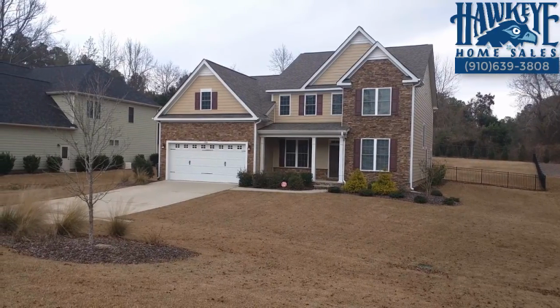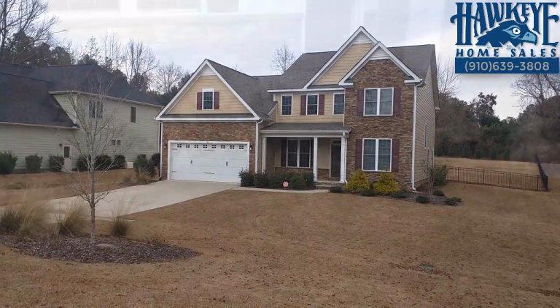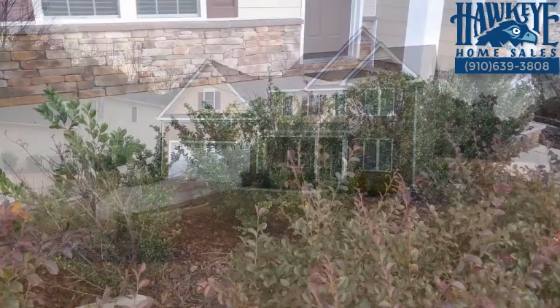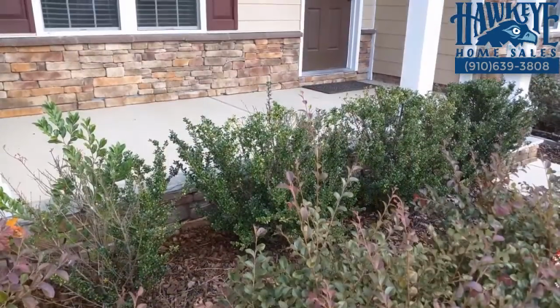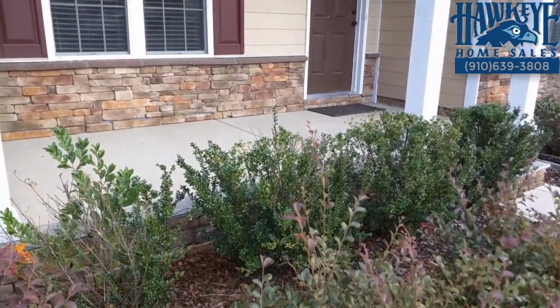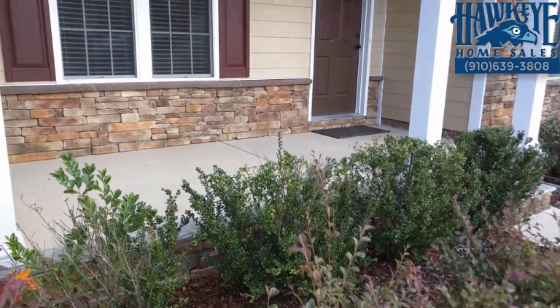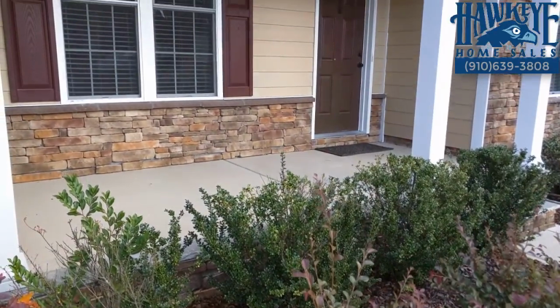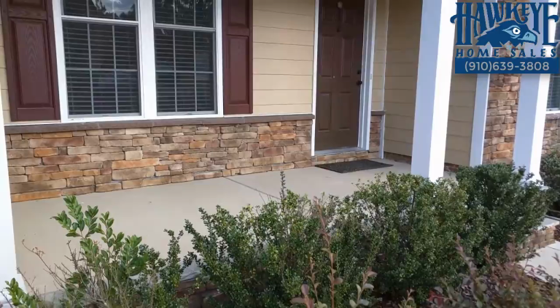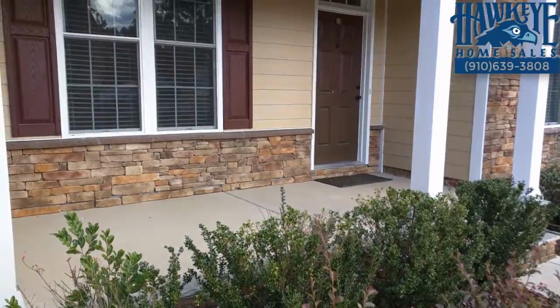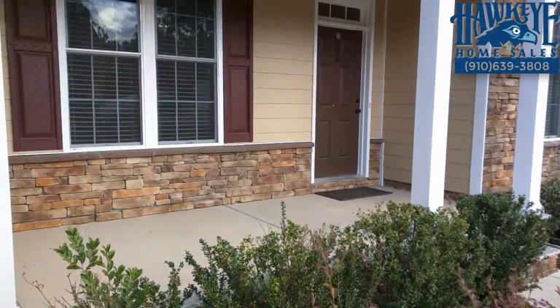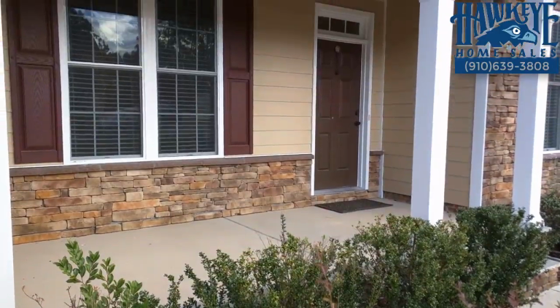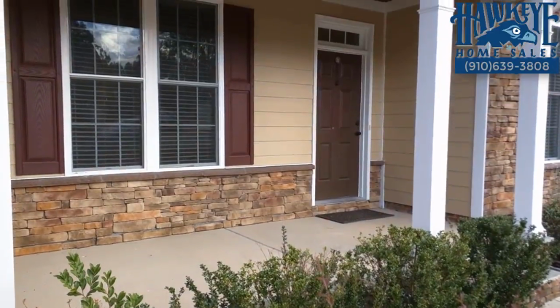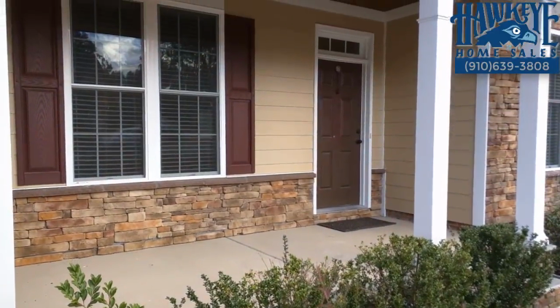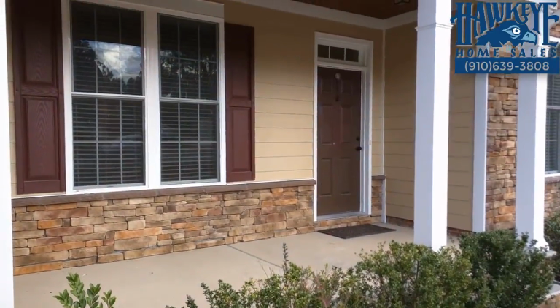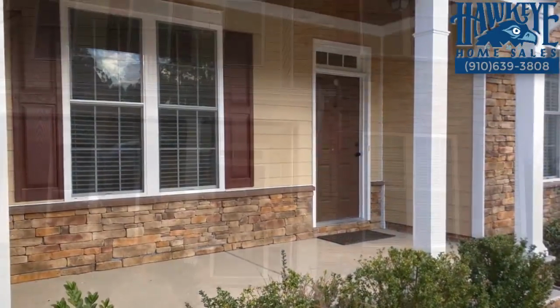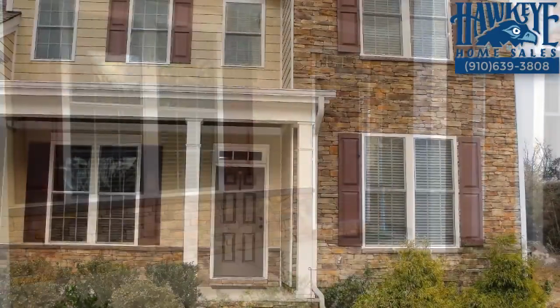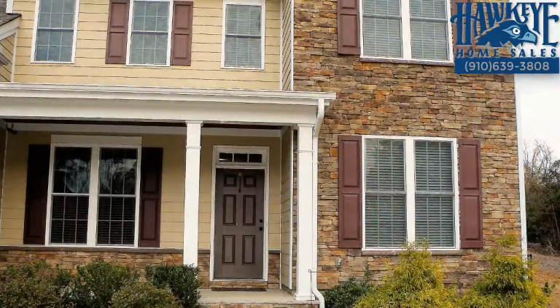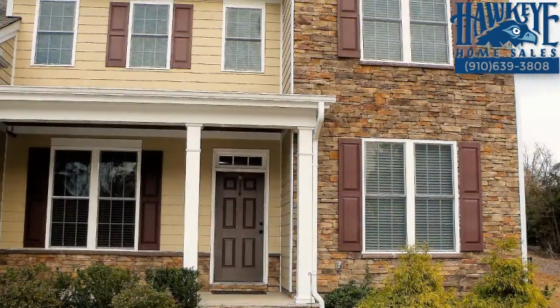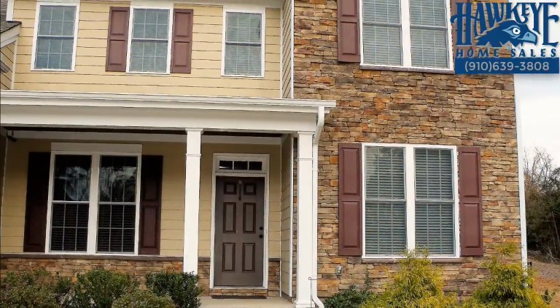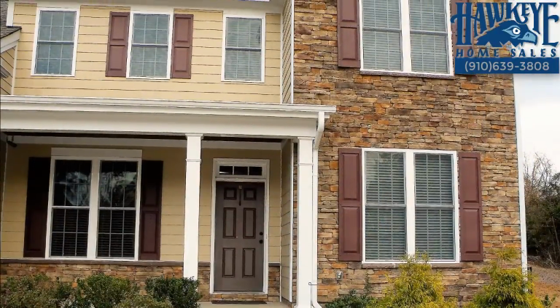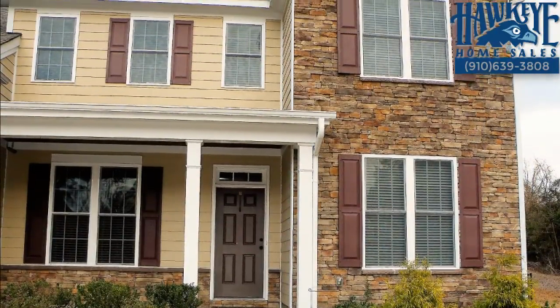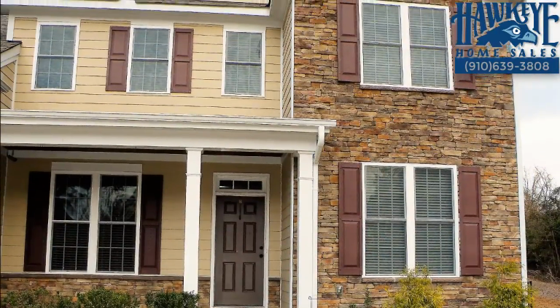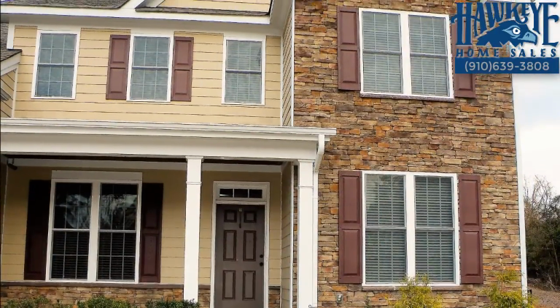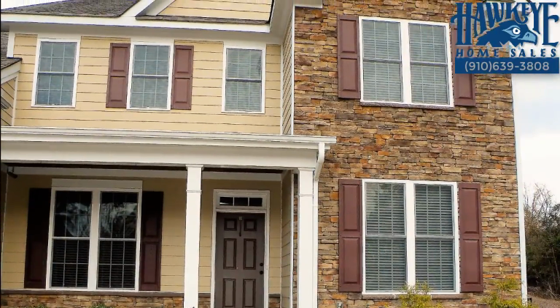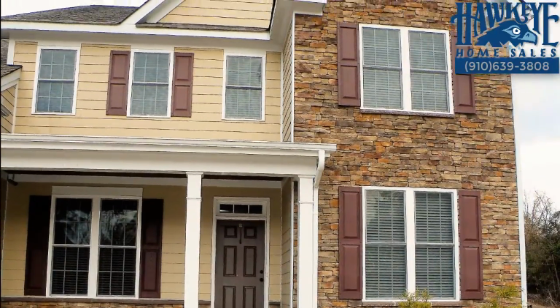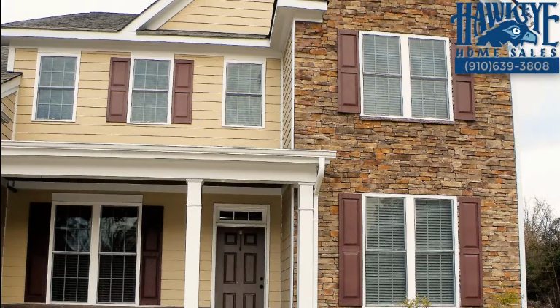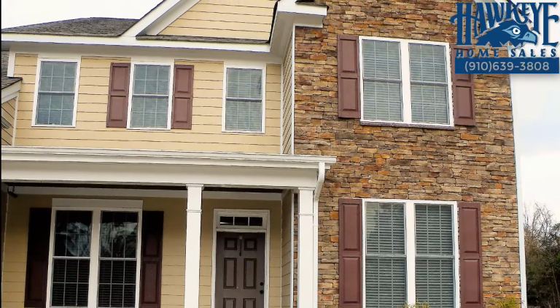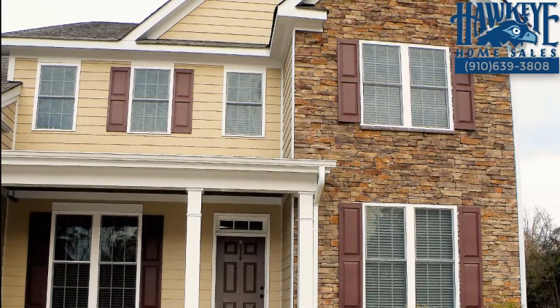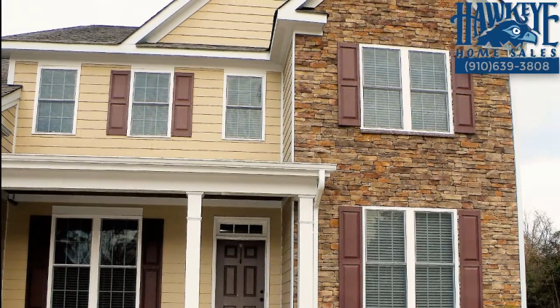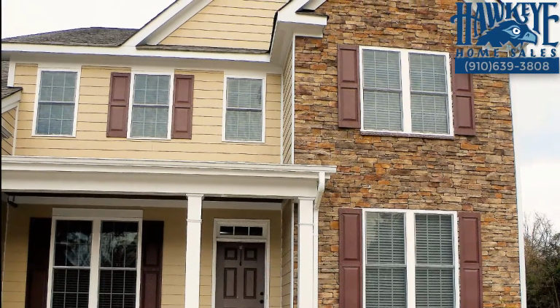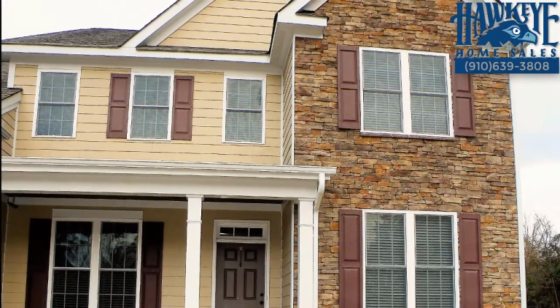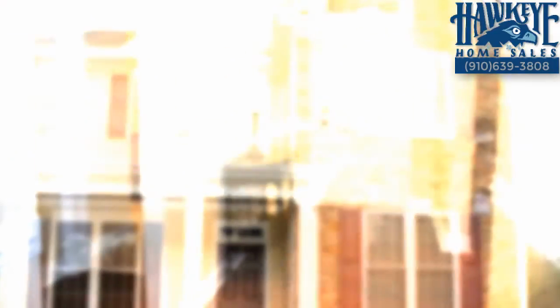Charming on the outside with hardy plank siding, lovely stonework, and an expansive lawn, this nearly new home is beaming with architectural details and comfortable living spaces.